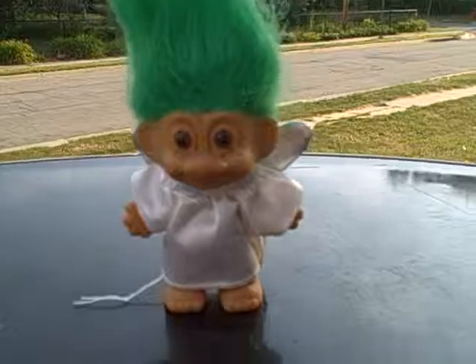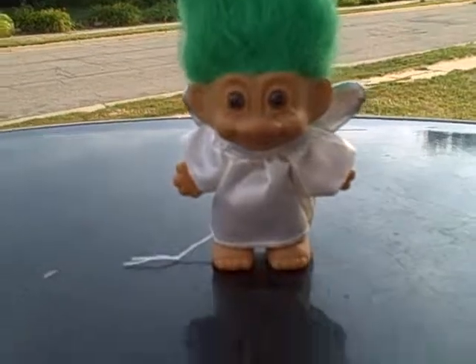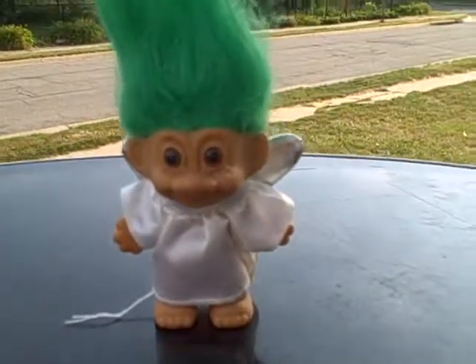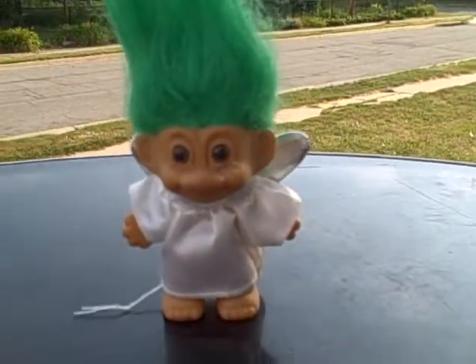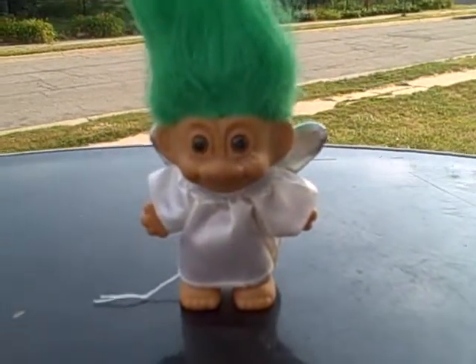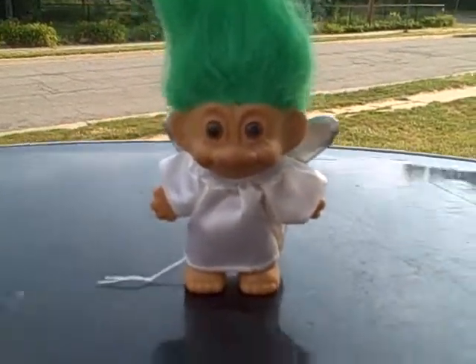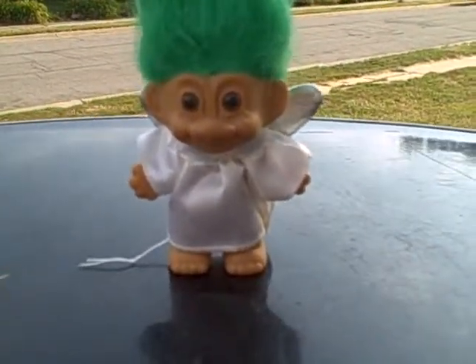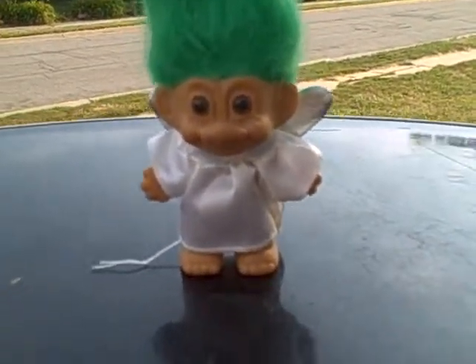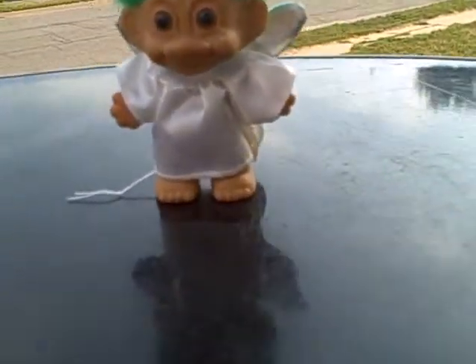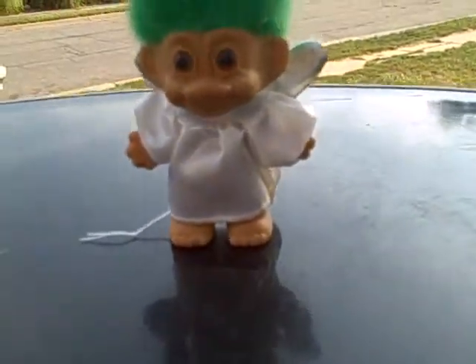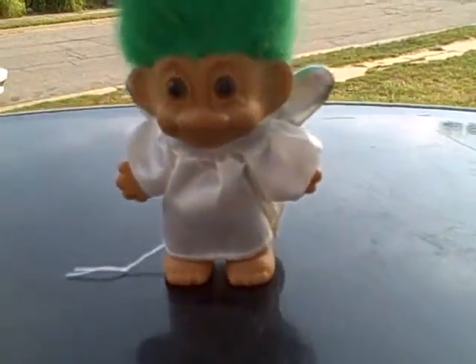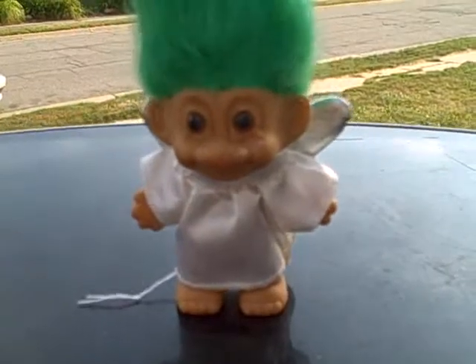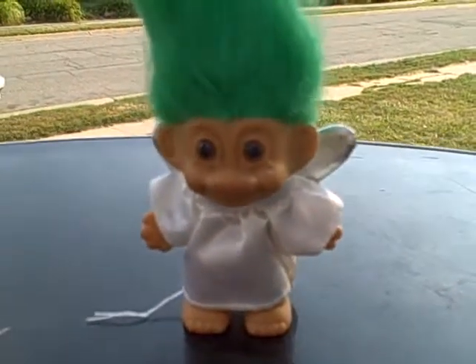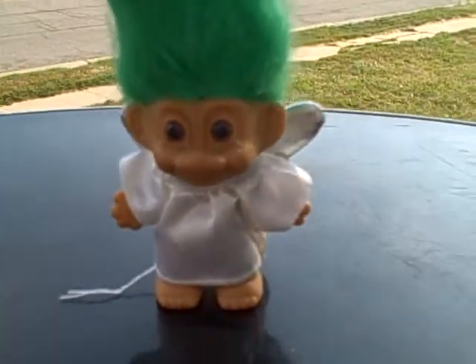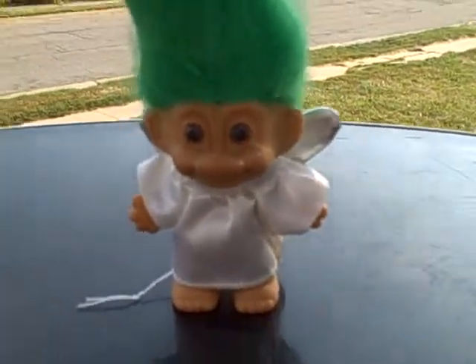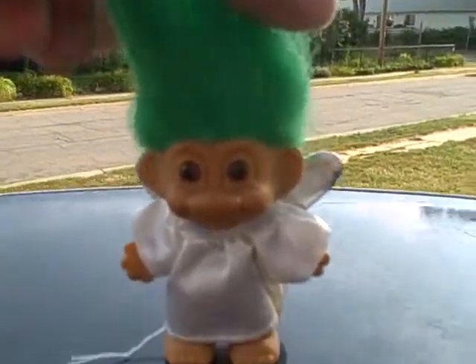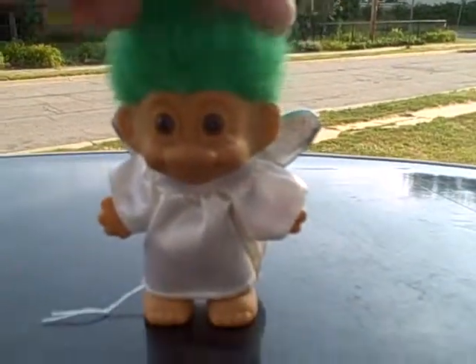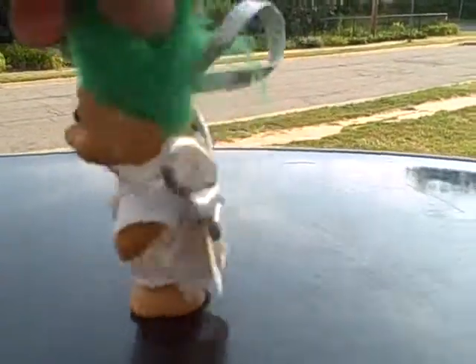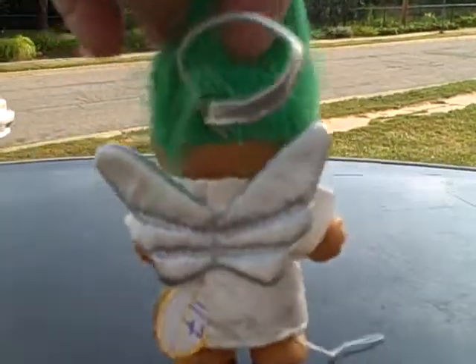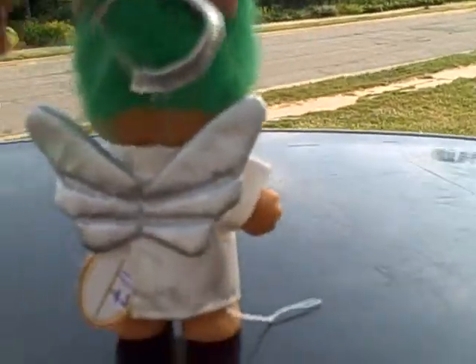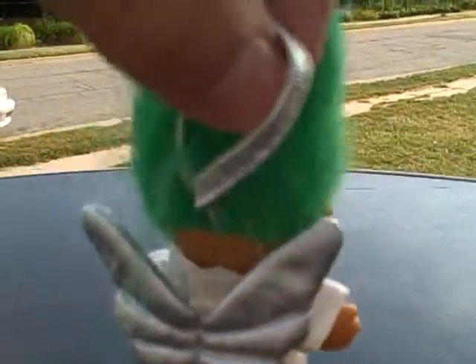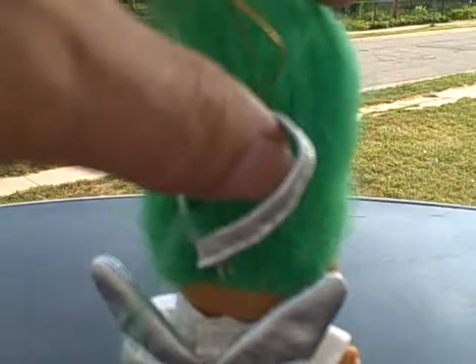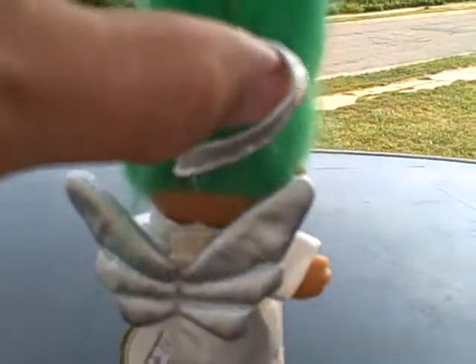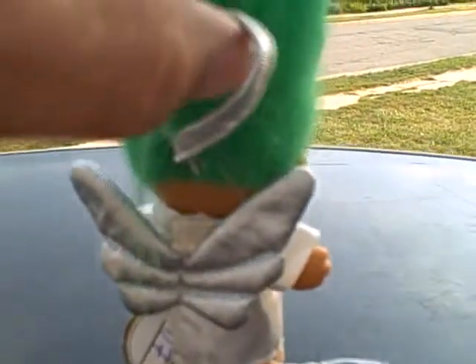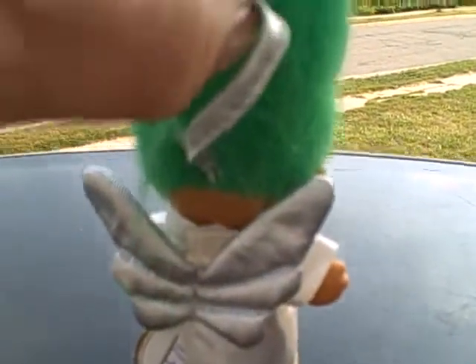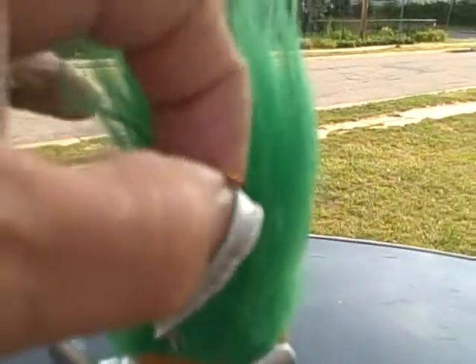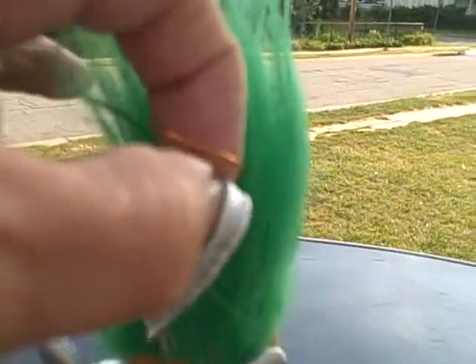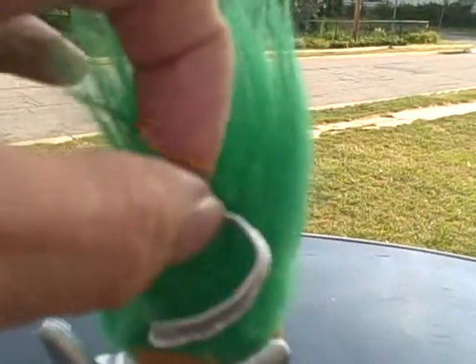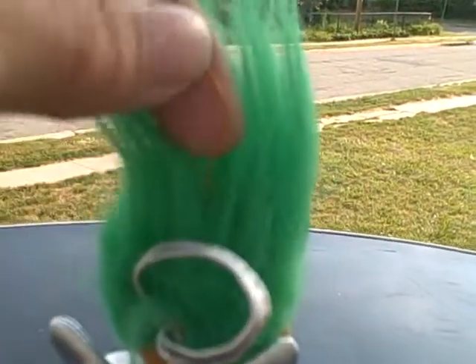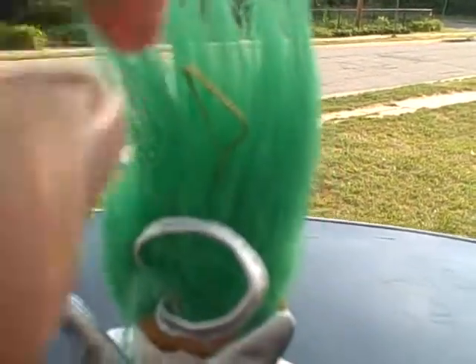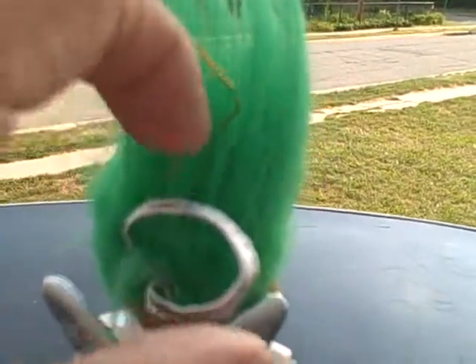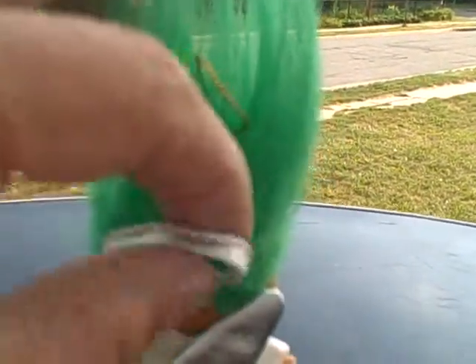Here we have an angel troll. It's a Christmas ornament. It's a brown-eyed, green-haired troll. It's got its little wing. It's got a little place to hang it — one of two places. It's got a little gold one, and it's got this one.